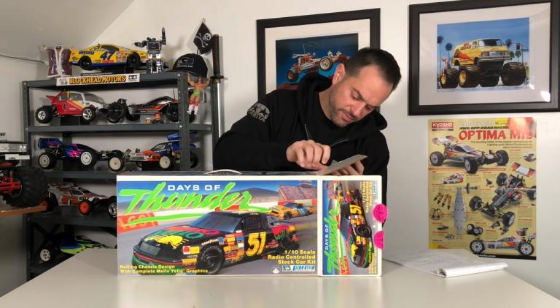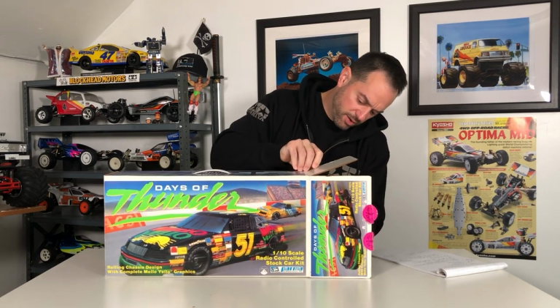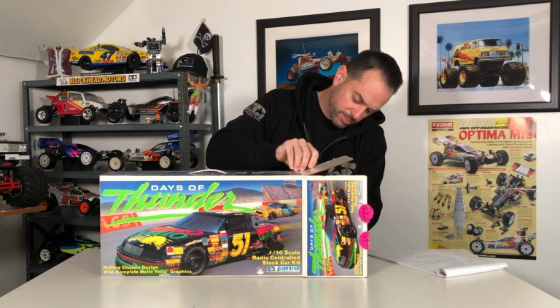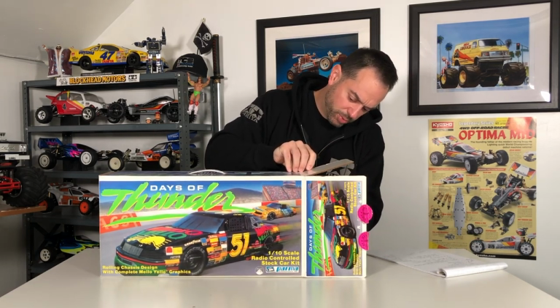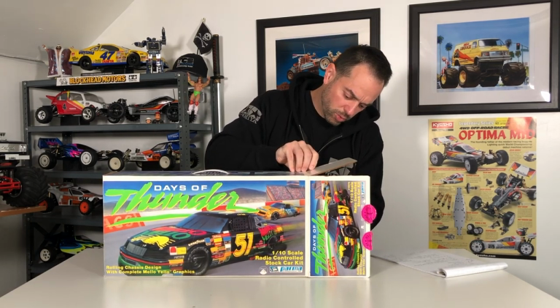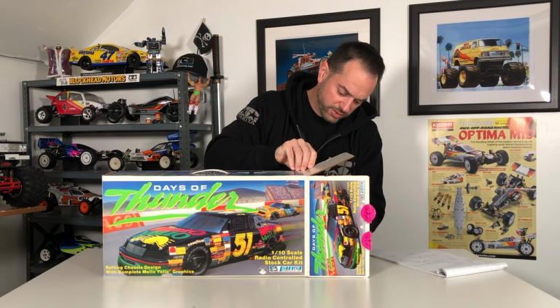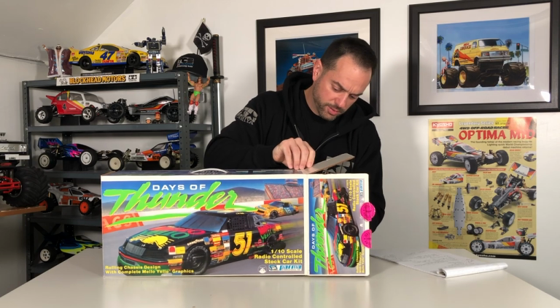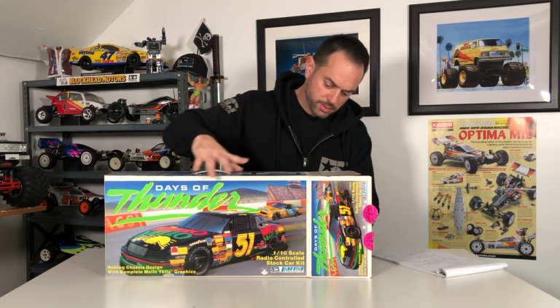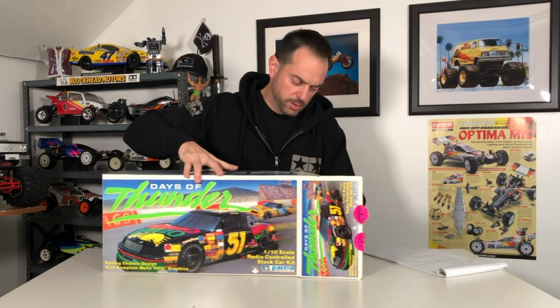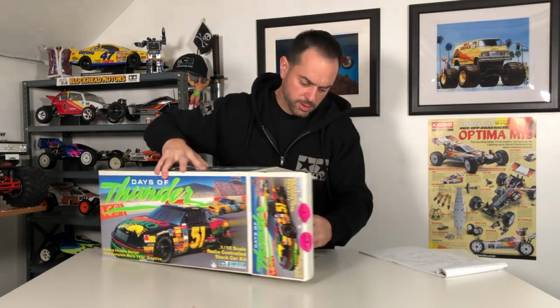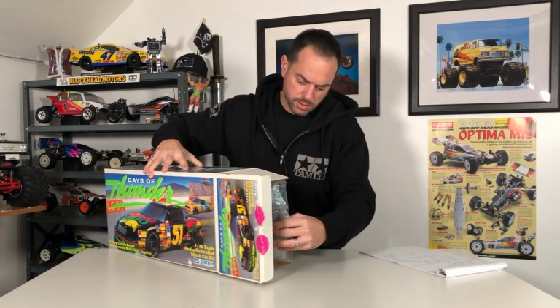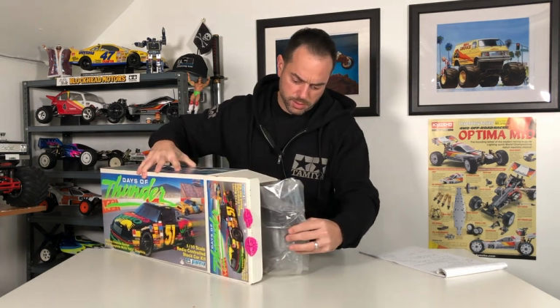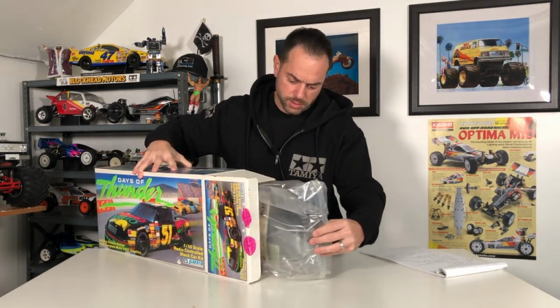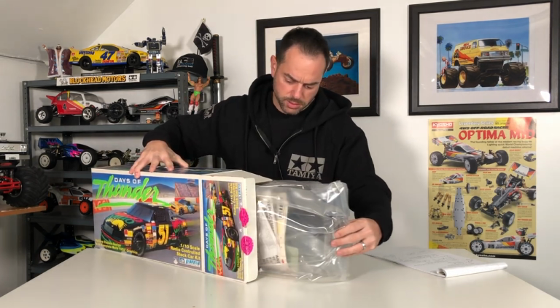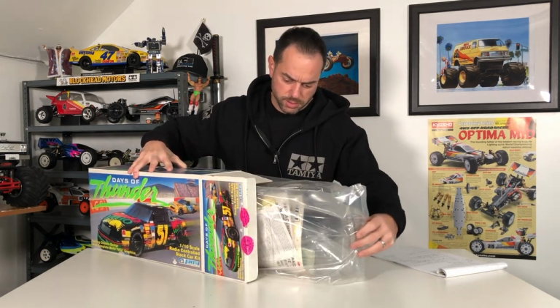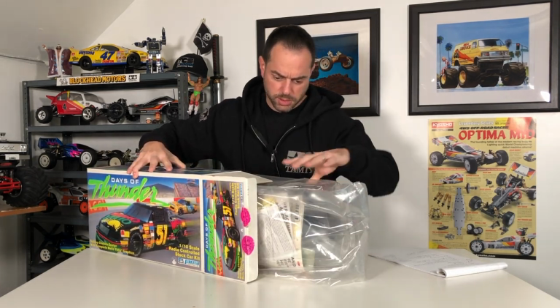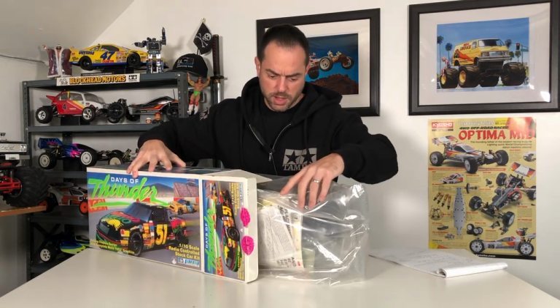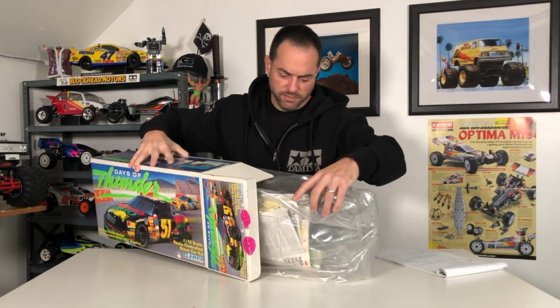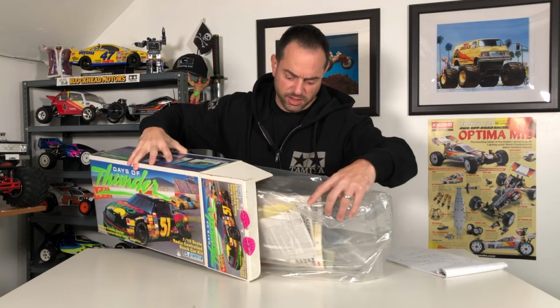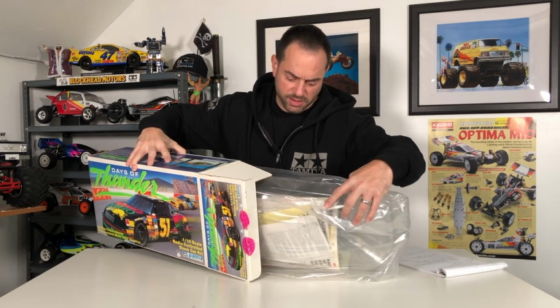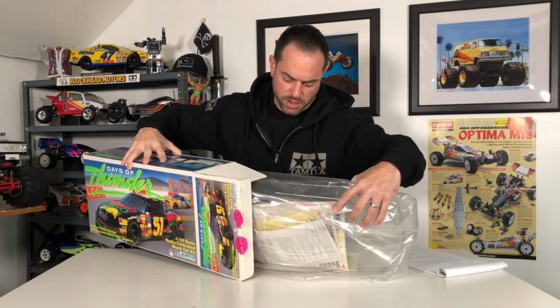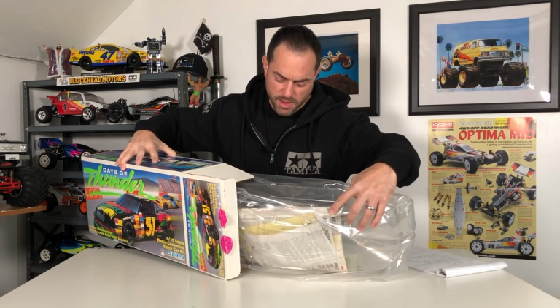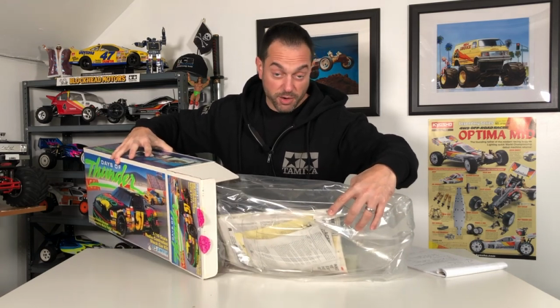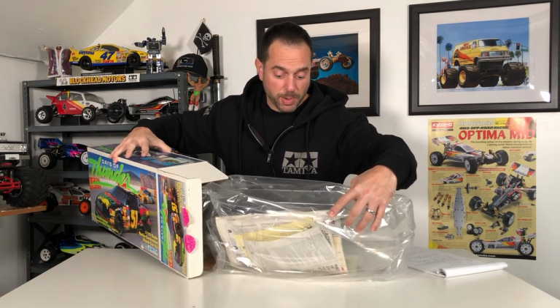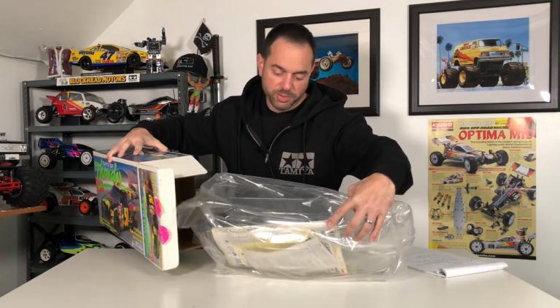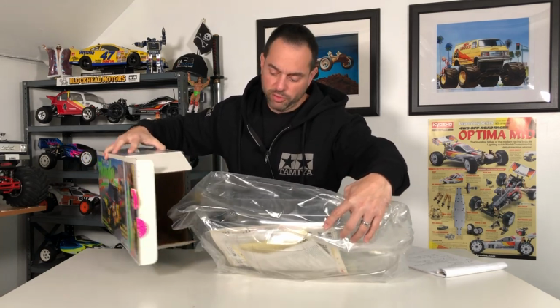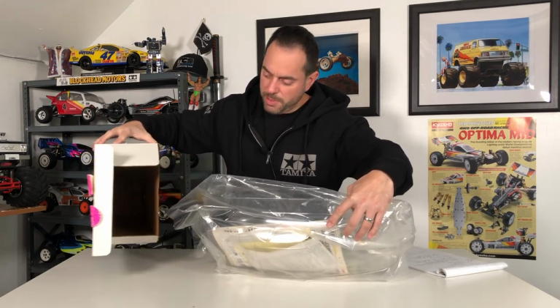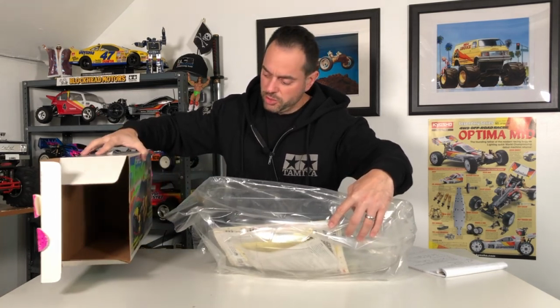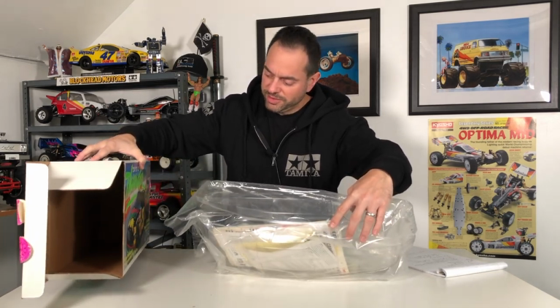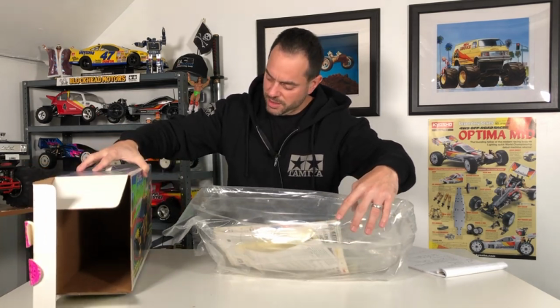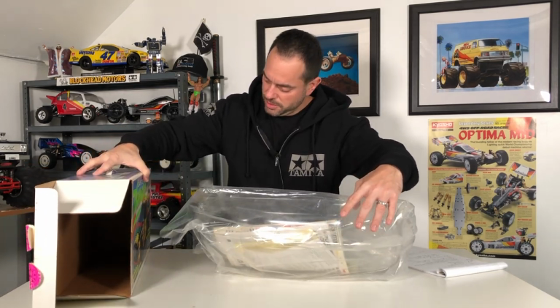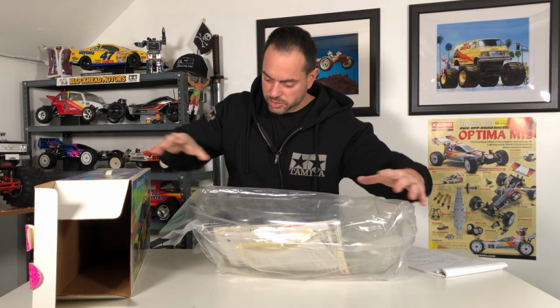Very simply pull all this out. Everything fits nicely right here — very light box because there's really not much to this kit.